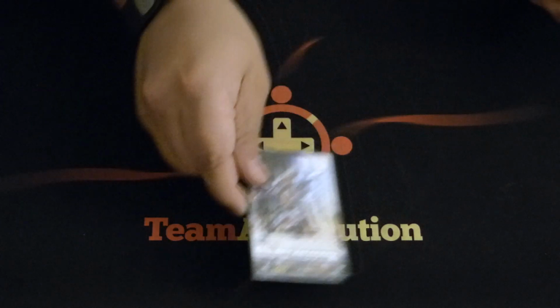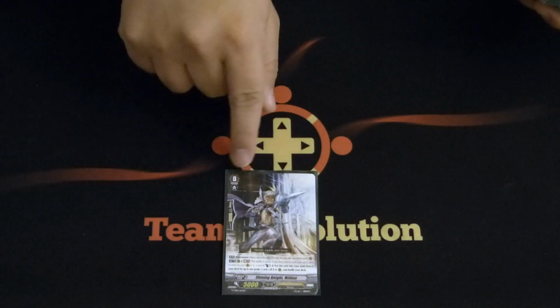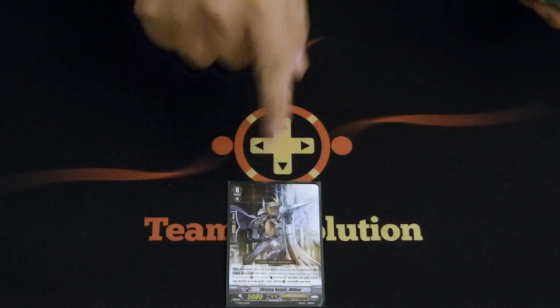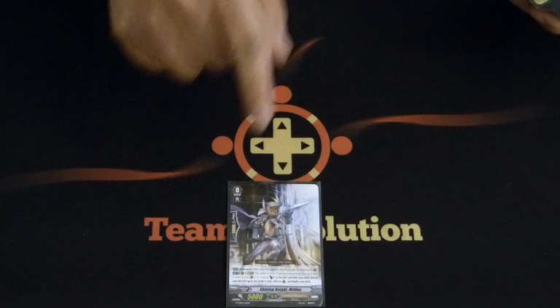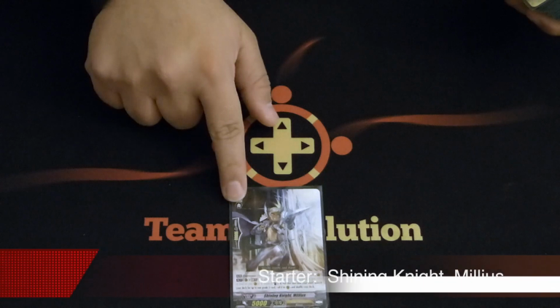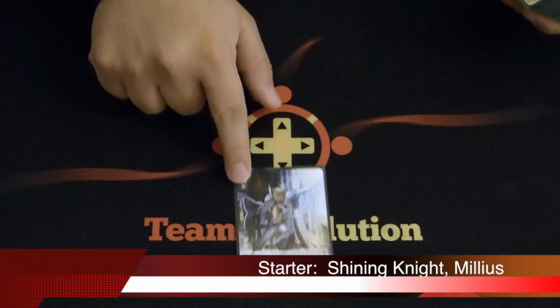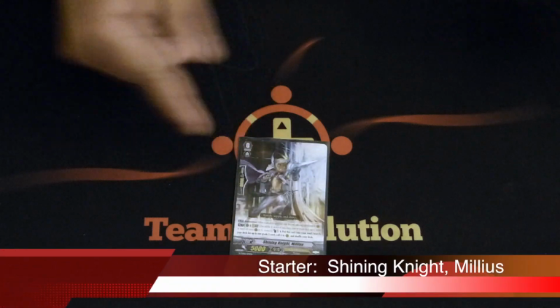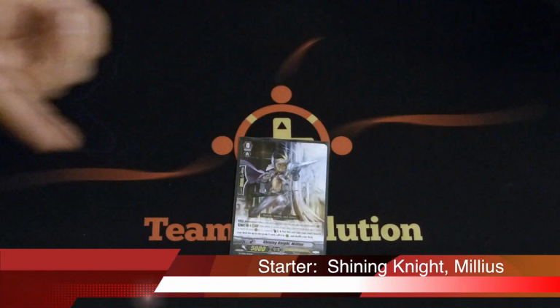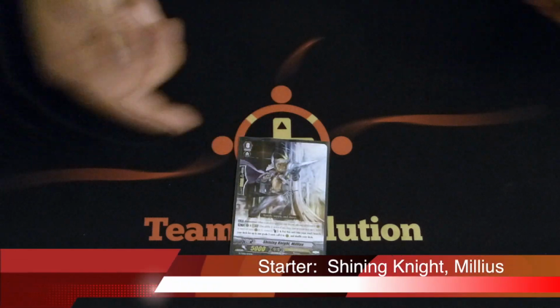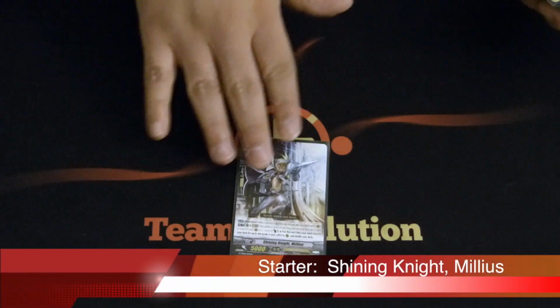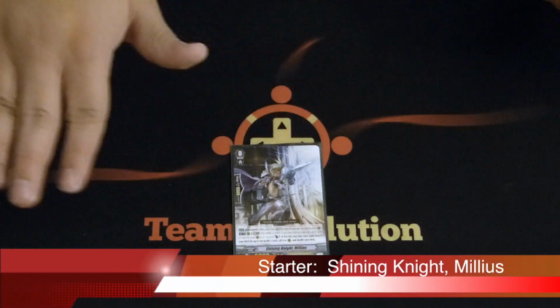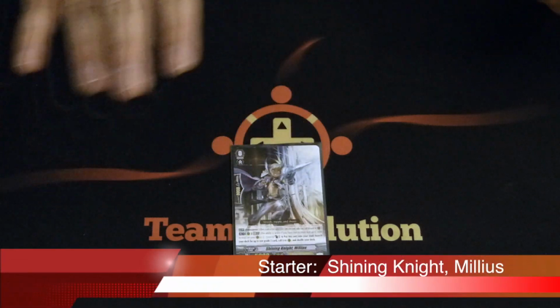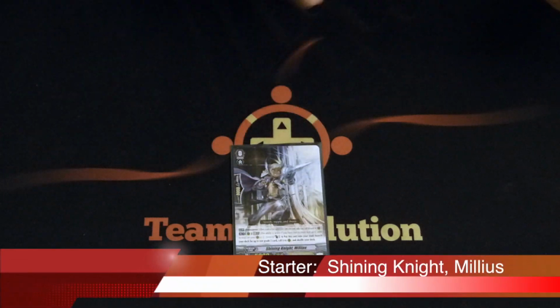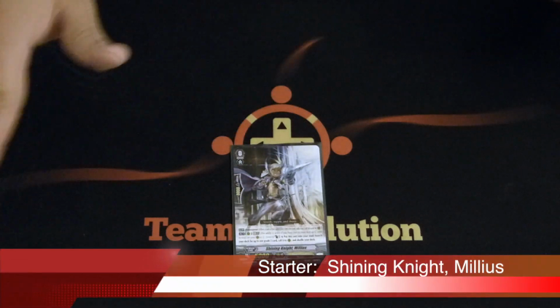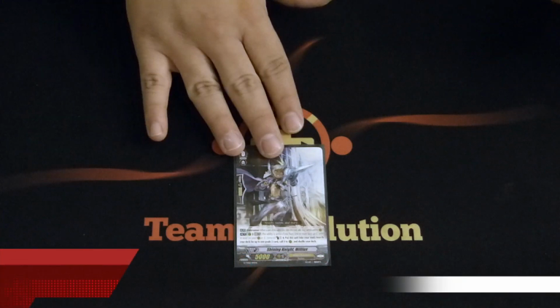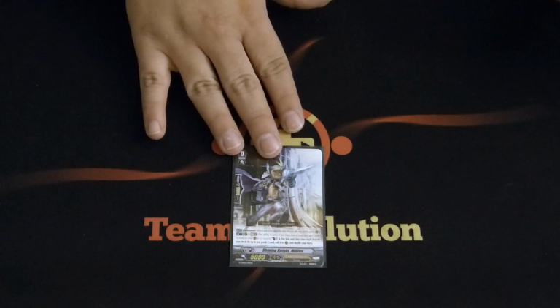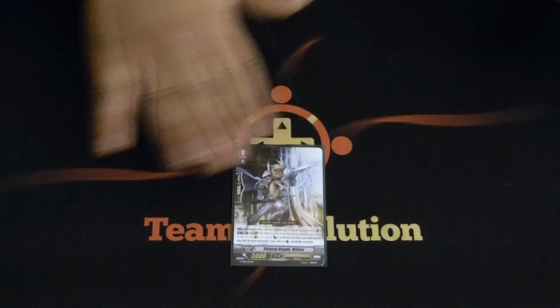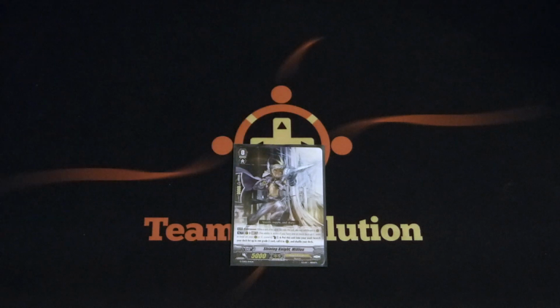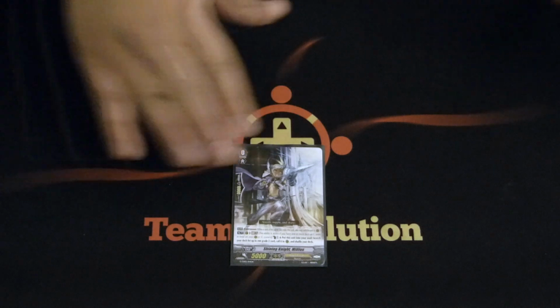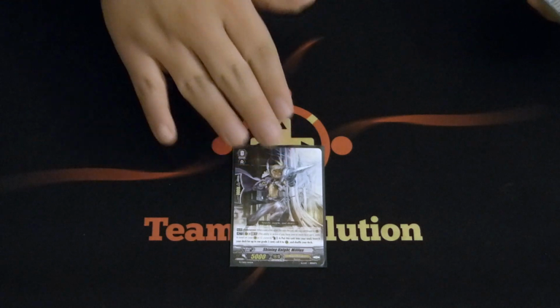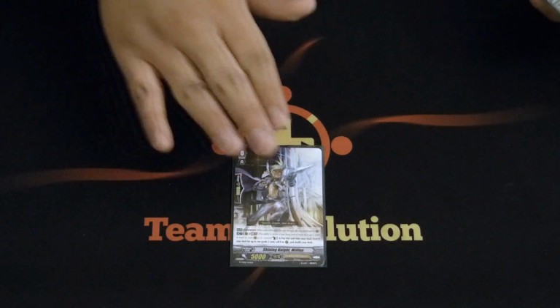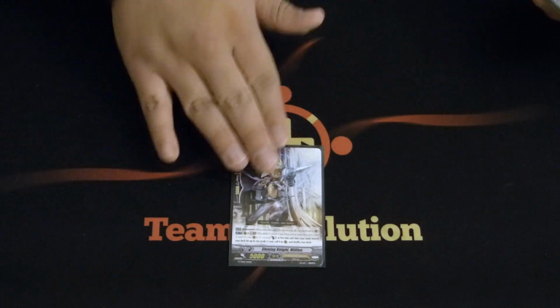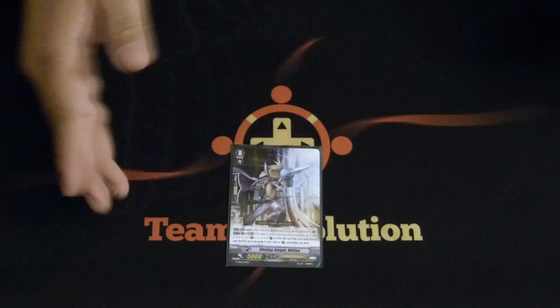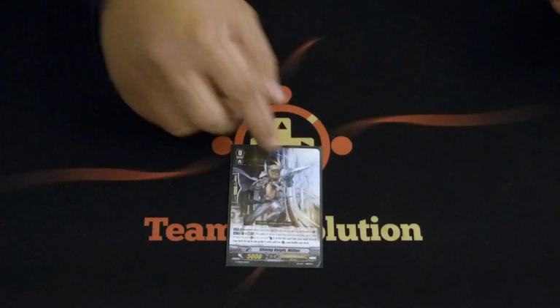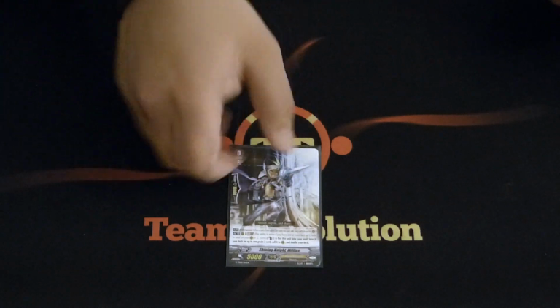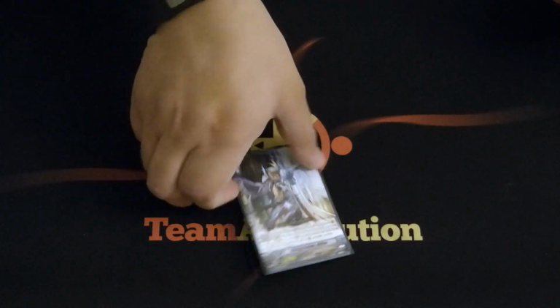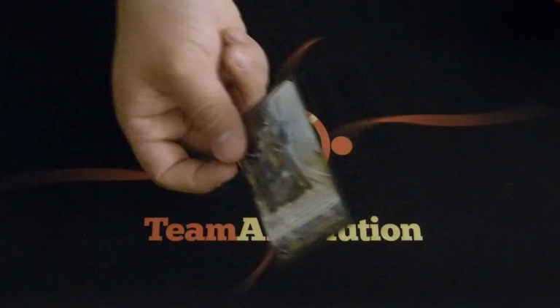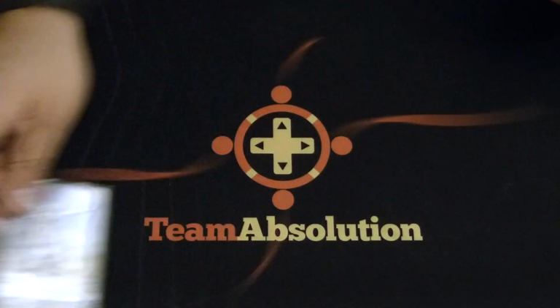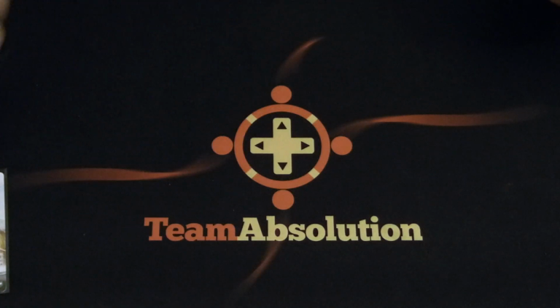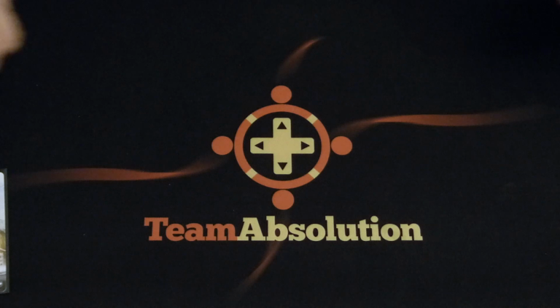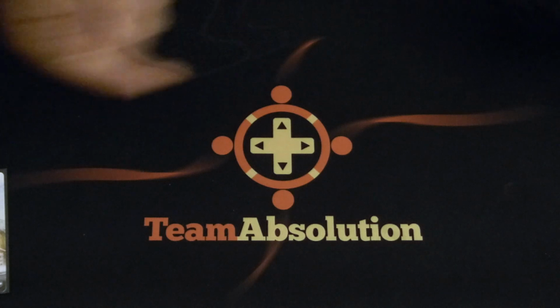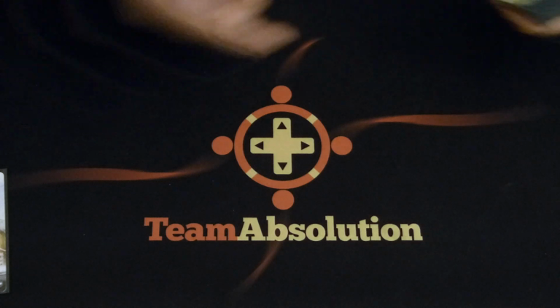First things first, the starter is Mills. Mills is good for obvious reasons. If you've seen the last profile of Sanctuary Guard, pretty much any Sanctuary profile, you'll see that this is the right starter to use. It gets you grade 2s when you need grade 2s, and it ends games.